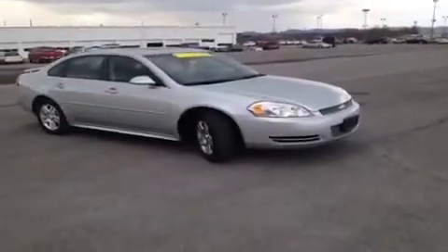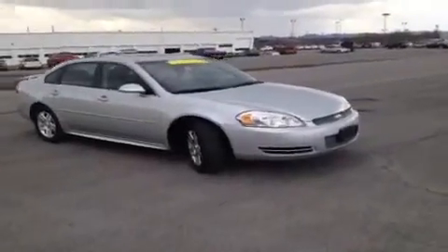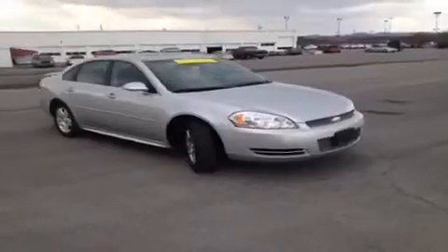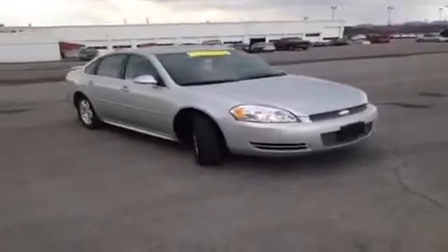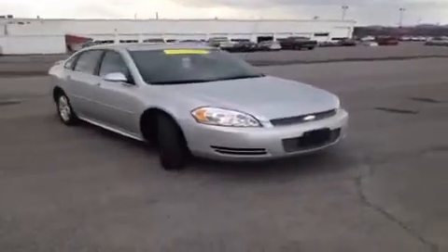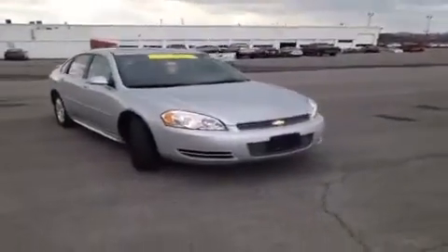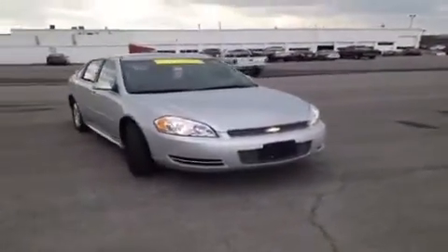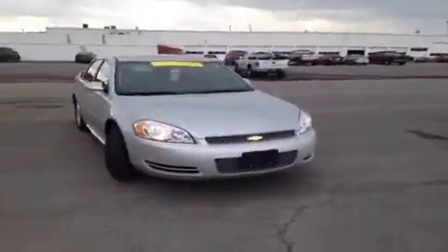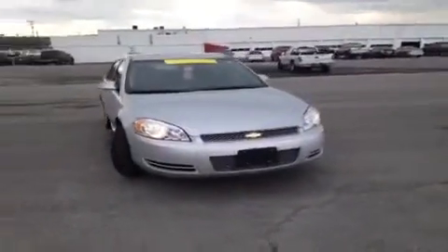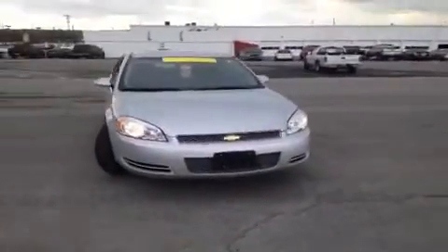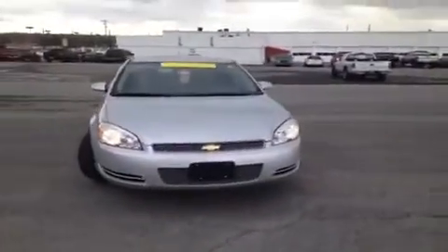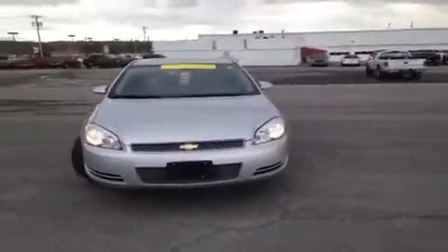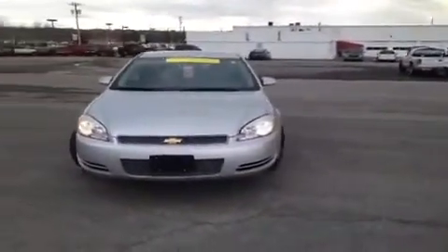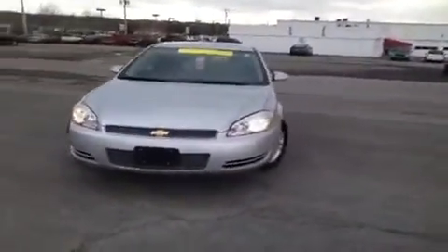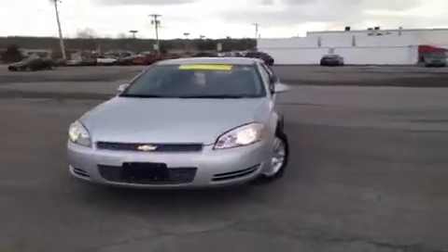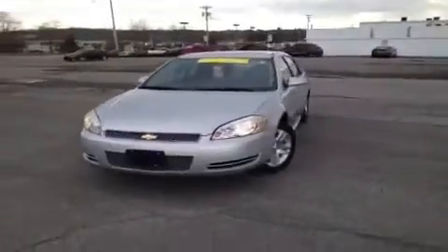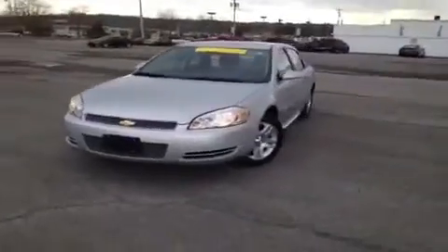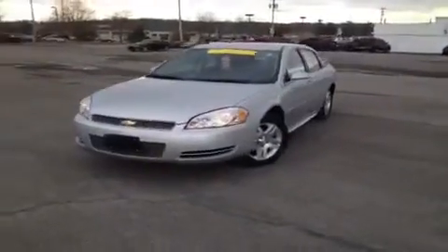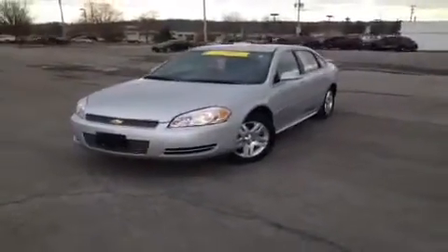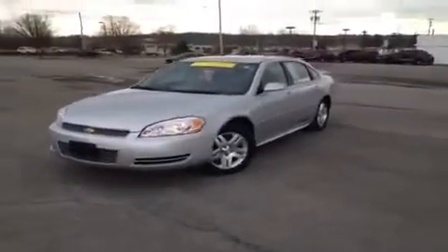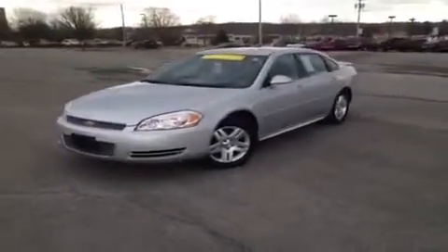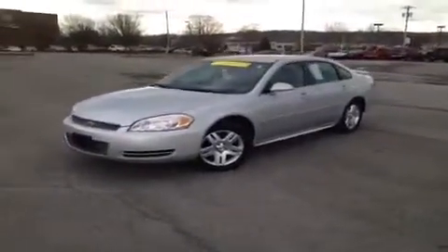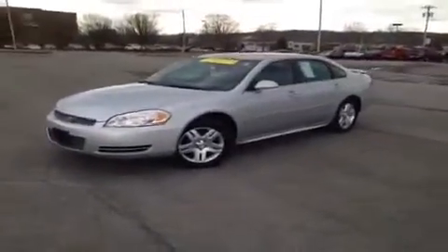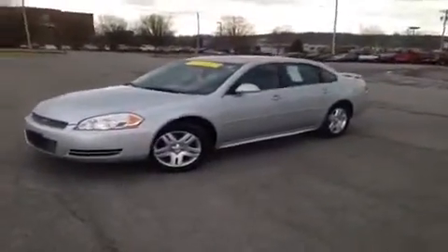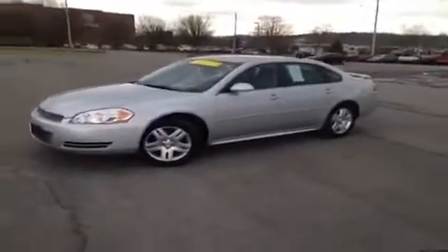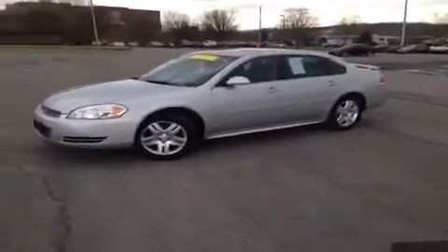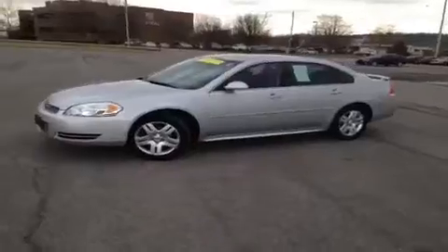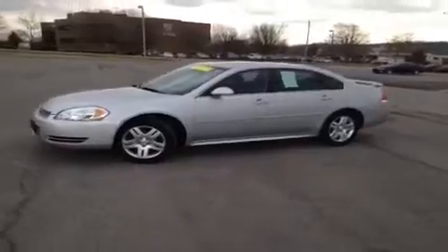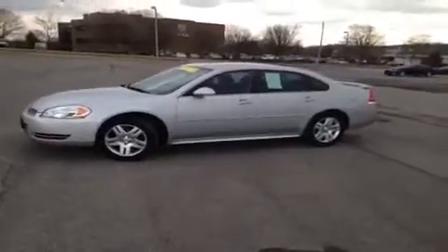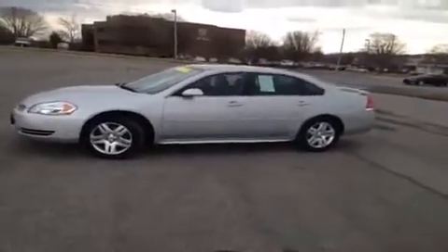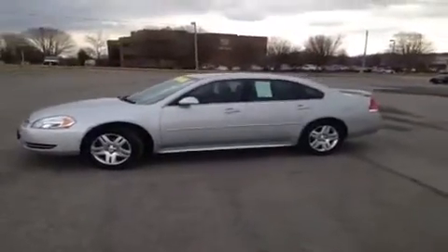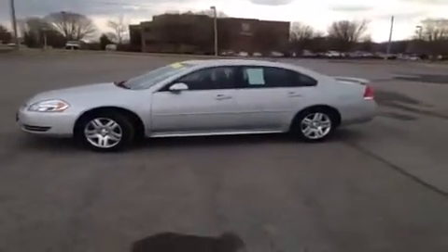For more information or to check availability on this great Impala, just come on down and see us. We are at the Franklin Universal Kia location. You can give us a call at 1-800-649-9768, or visit us online at www.universalkia.com.